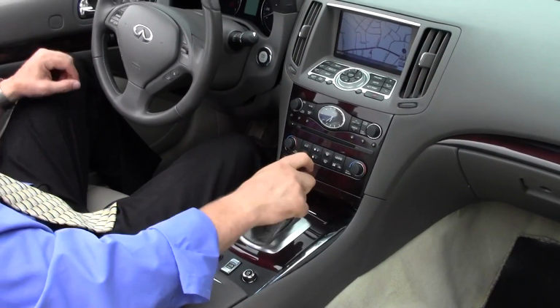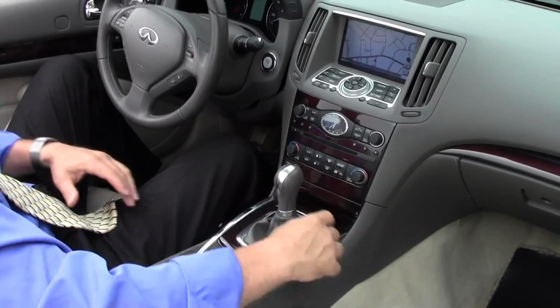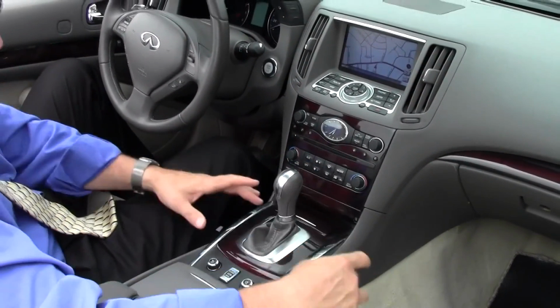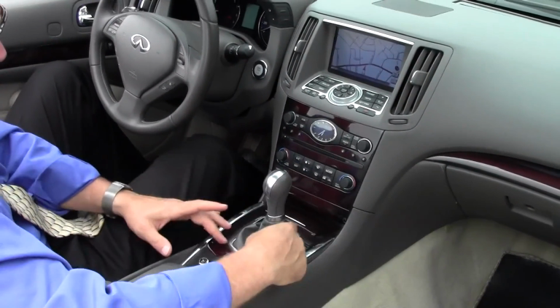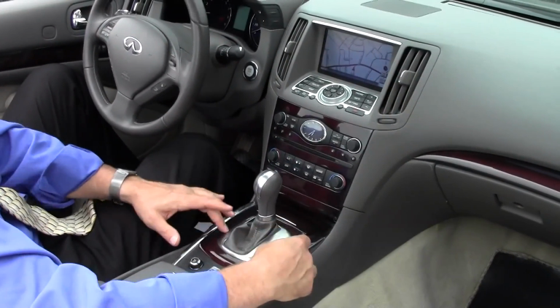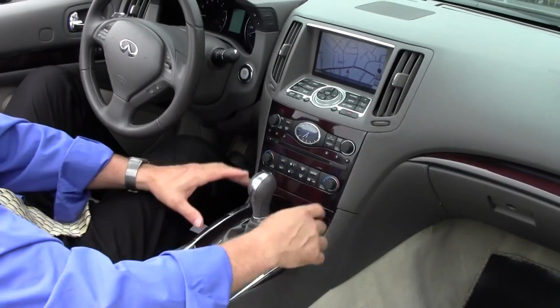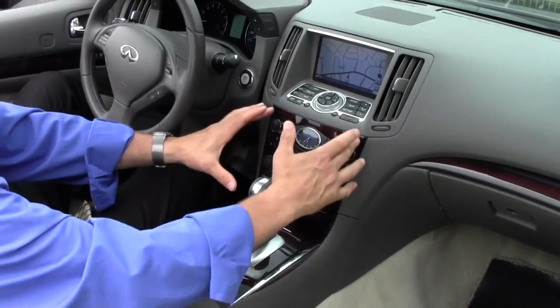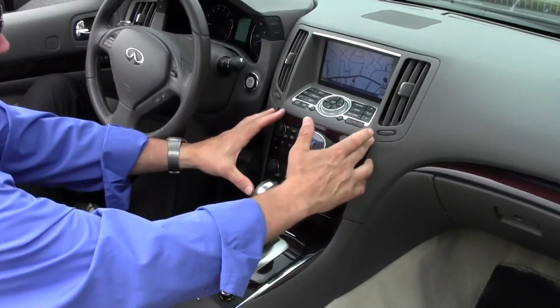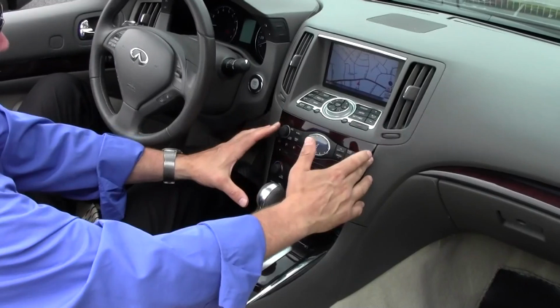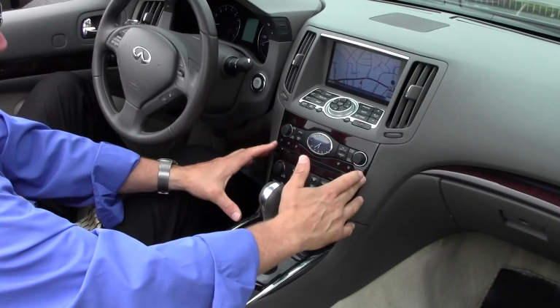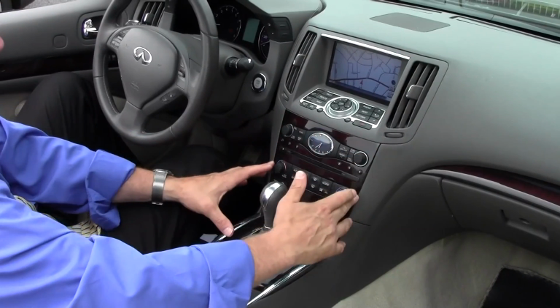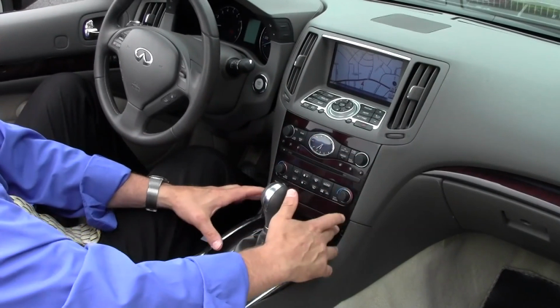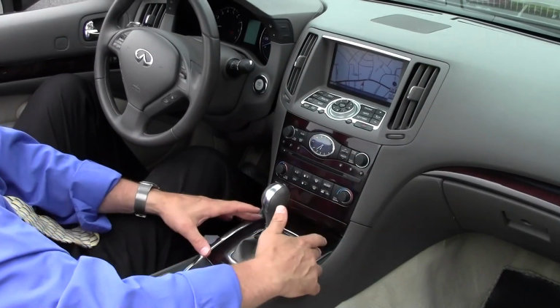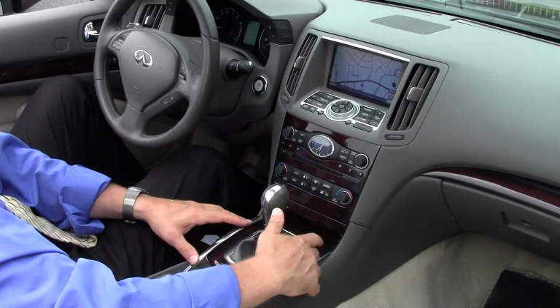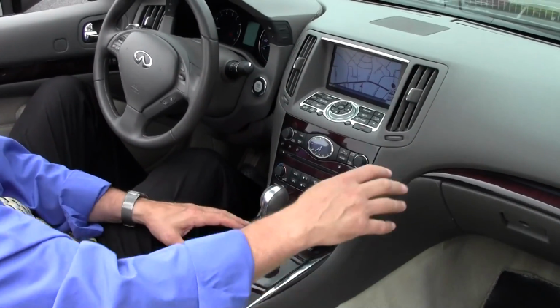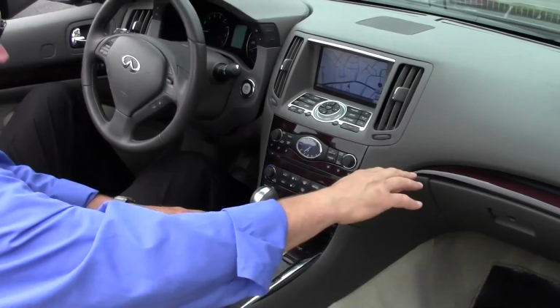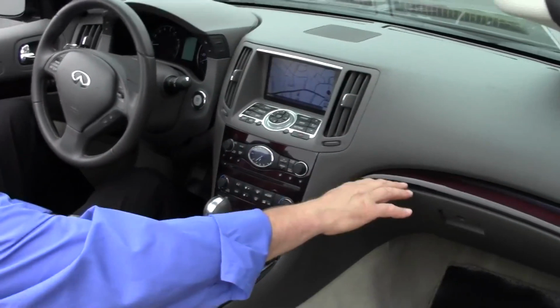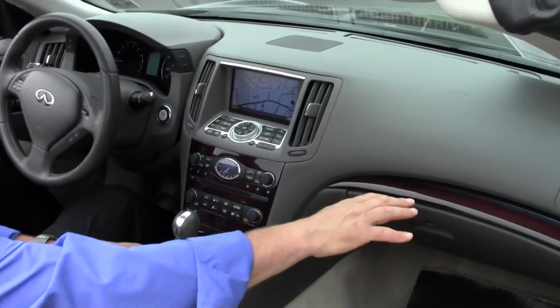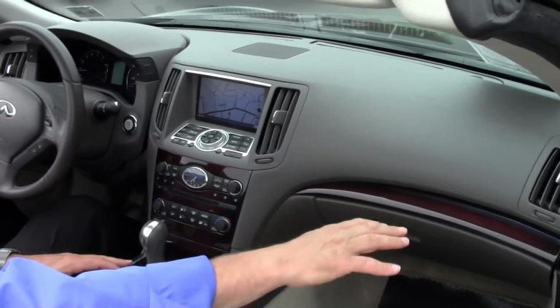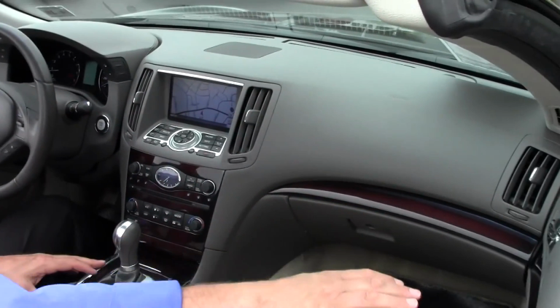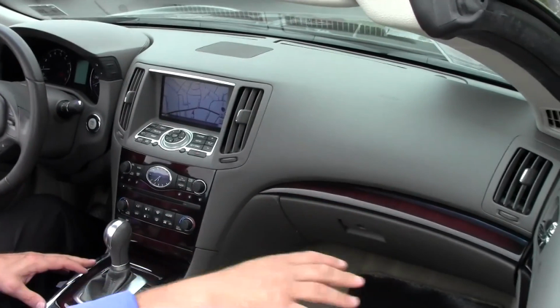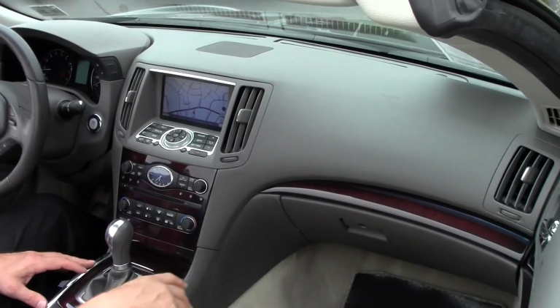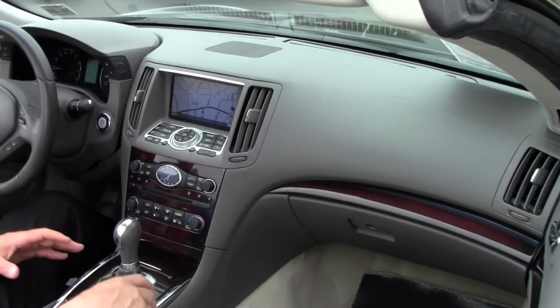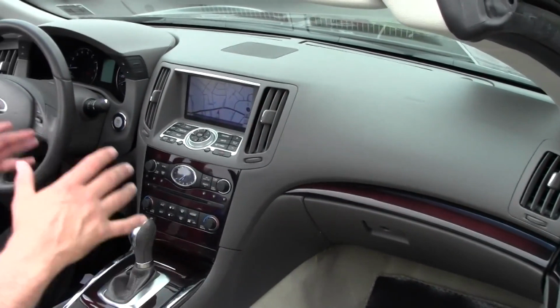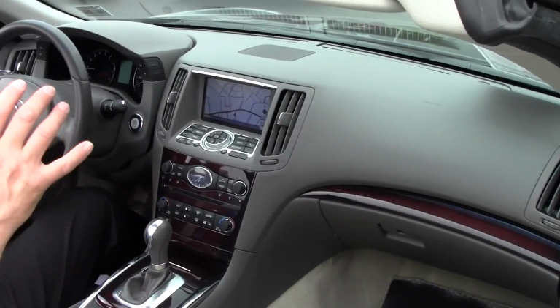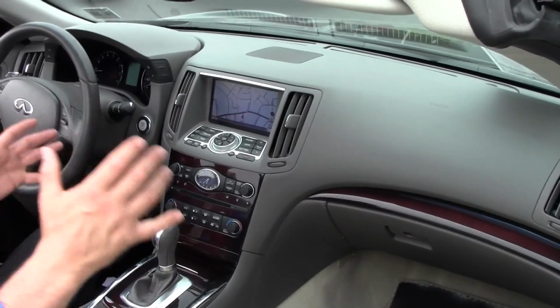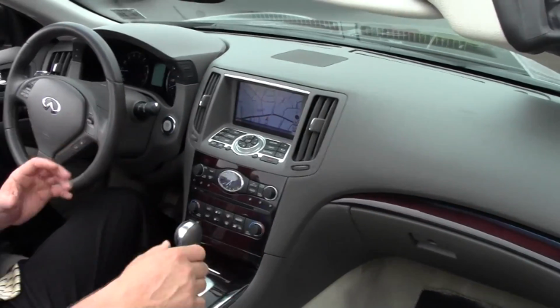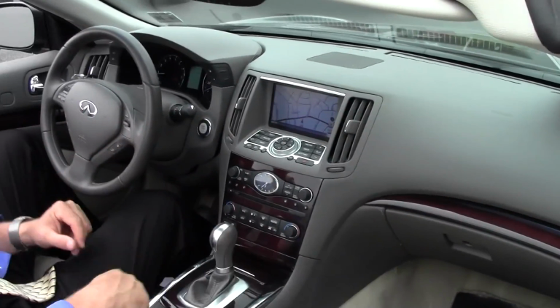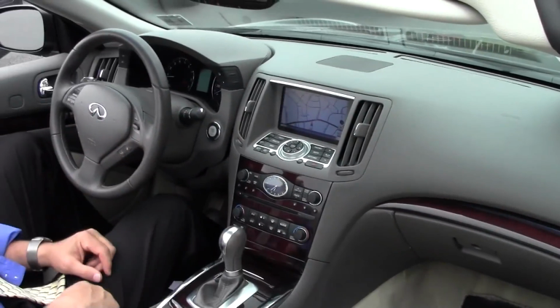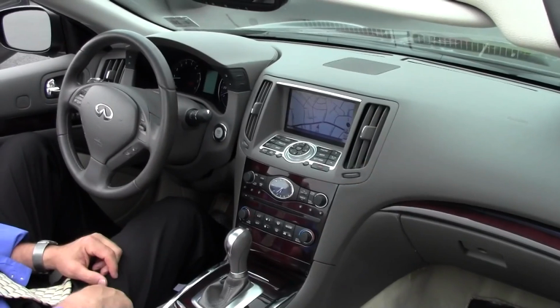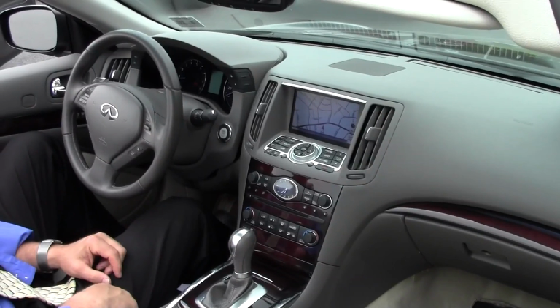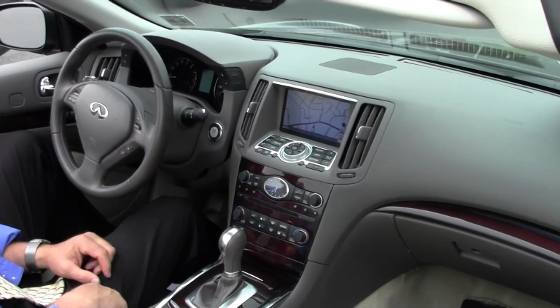Check out this beautiful deep-rich burled walnut wood trim on the center console, above the glovebox, and on the door panels. Really excellent — it's very, very nice inside.